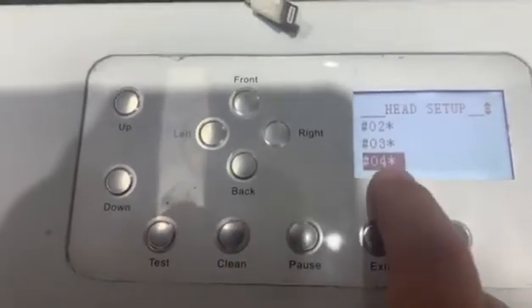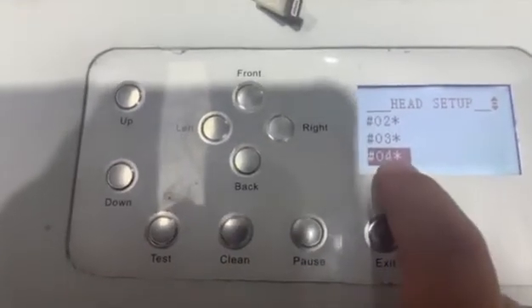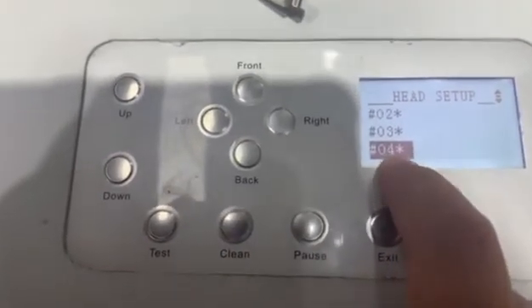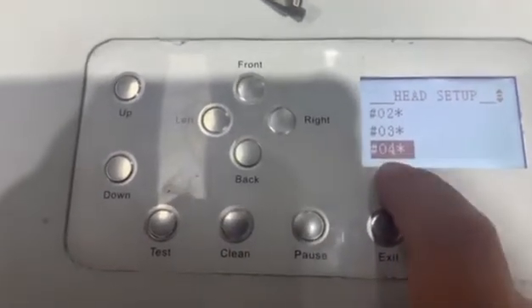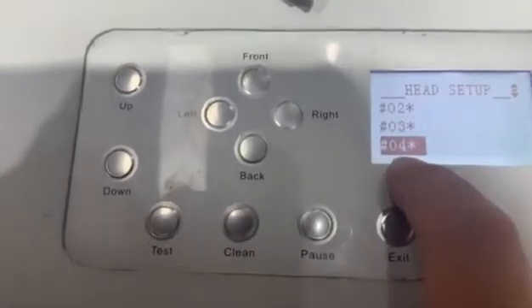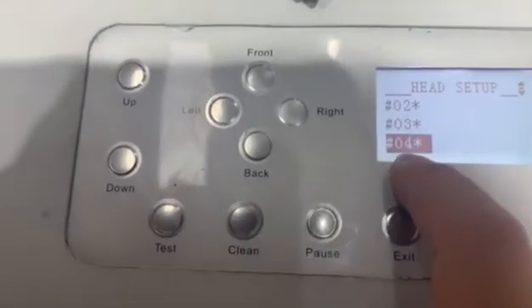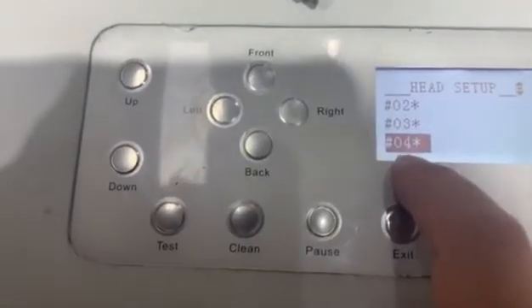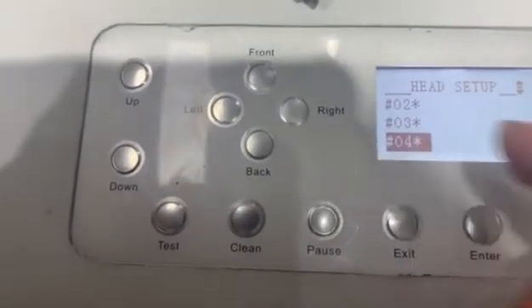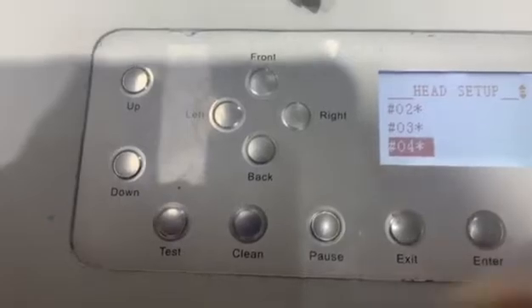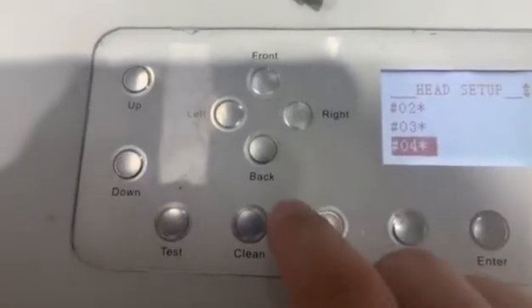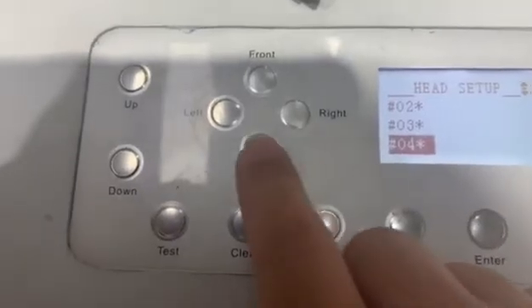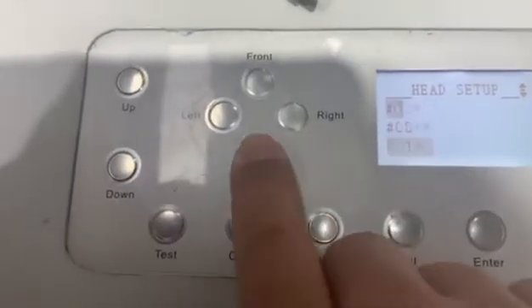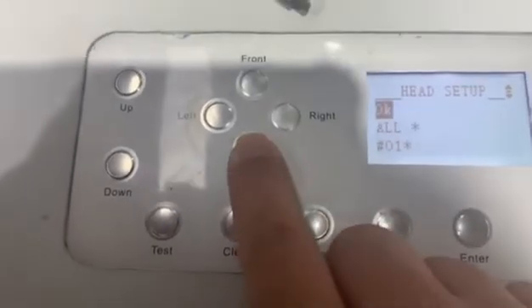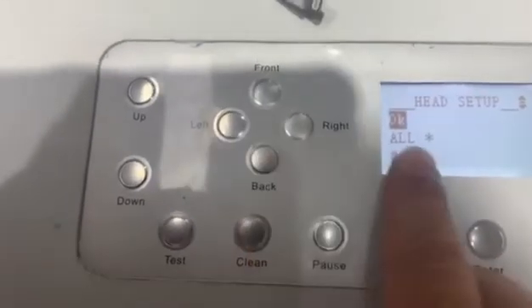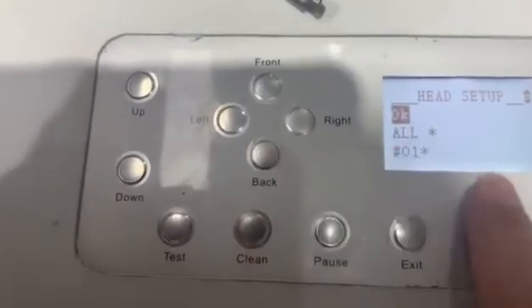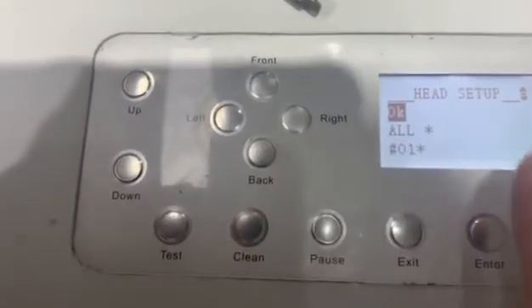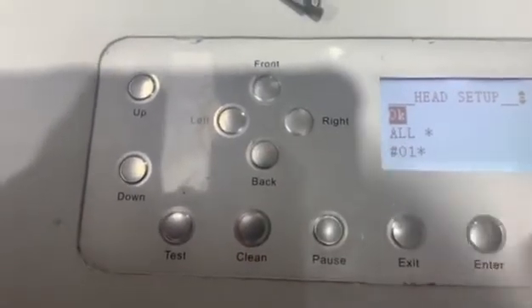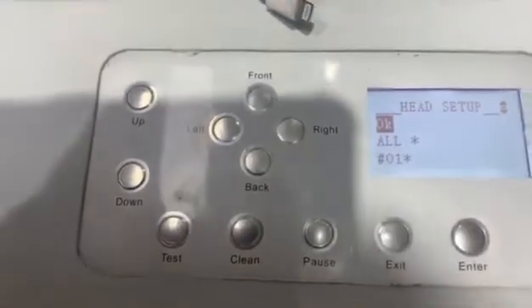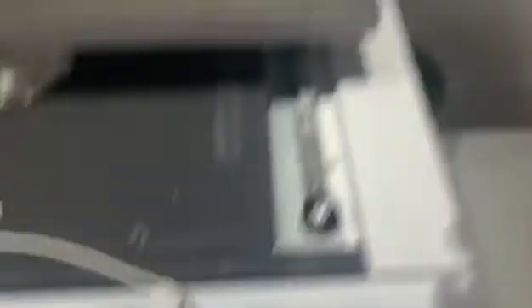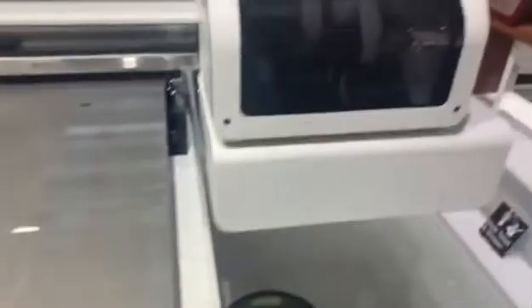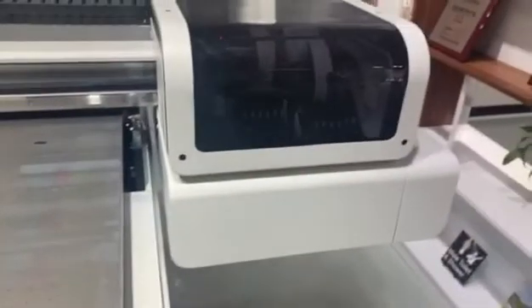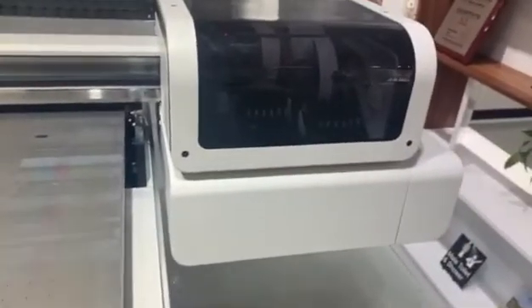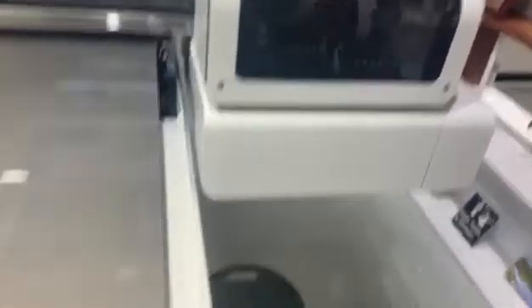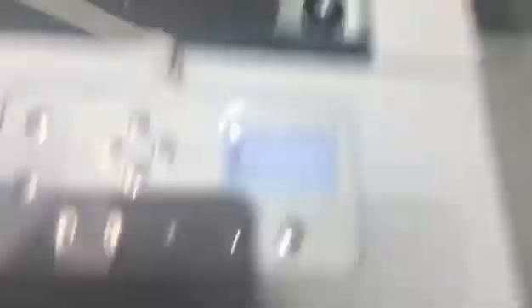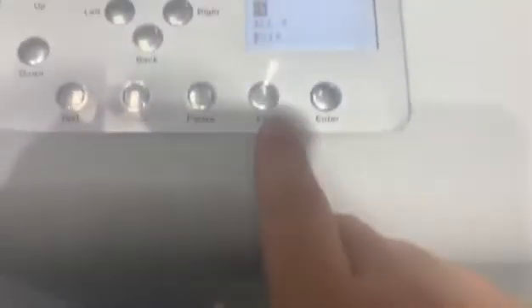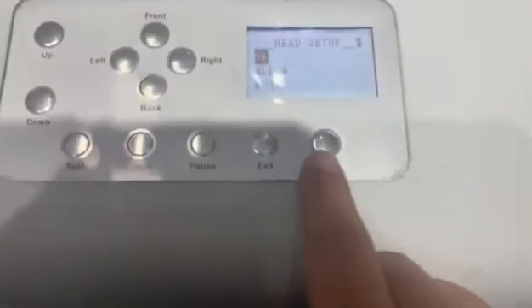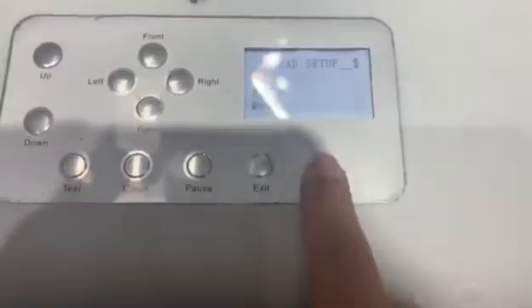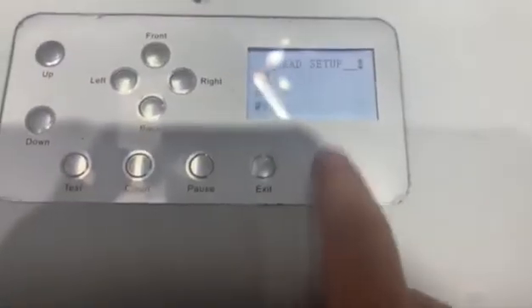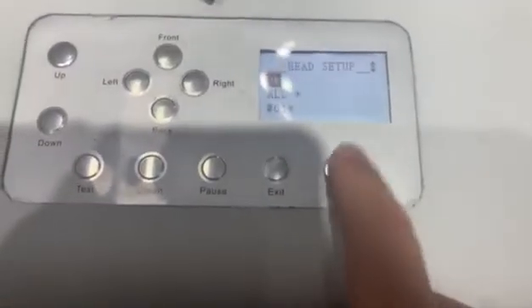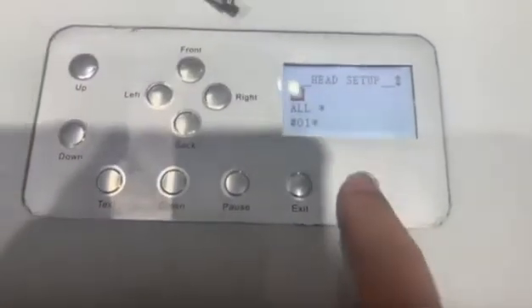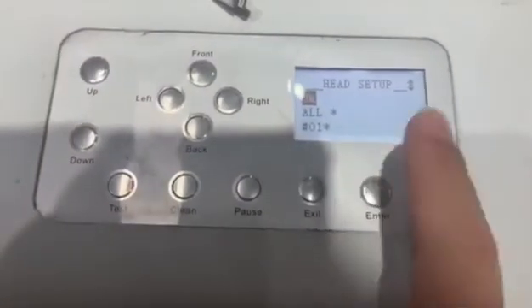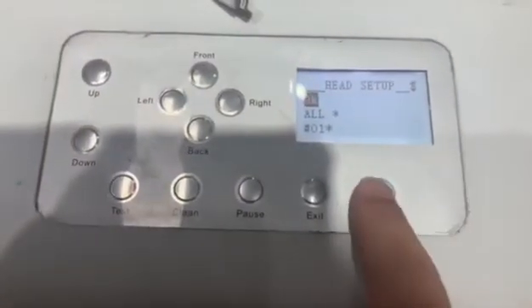Note that print head number four doesn't exist. Once you choose, press OK and it will pump the ink. Press Enter.